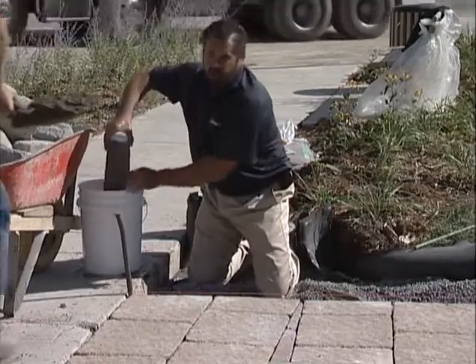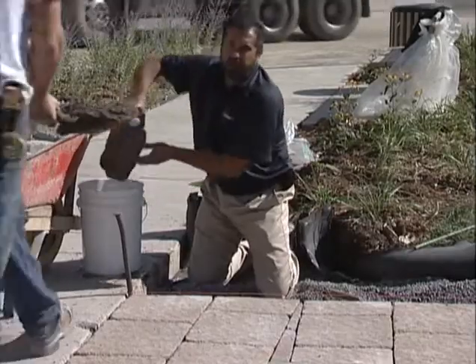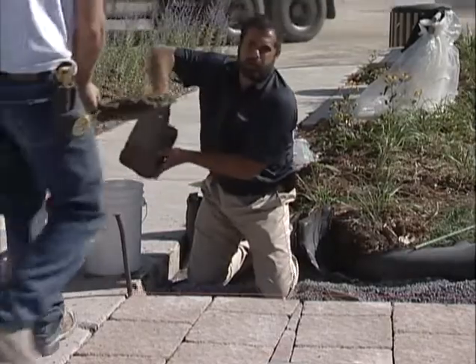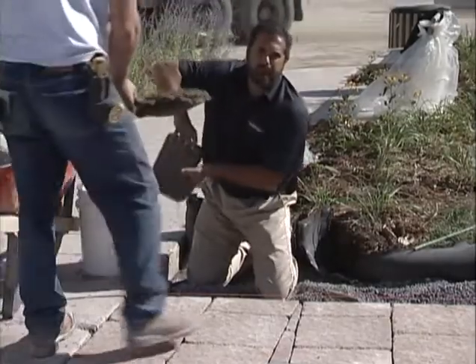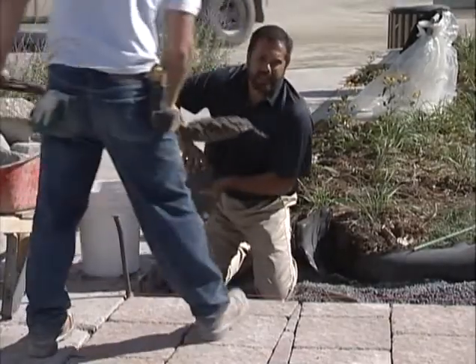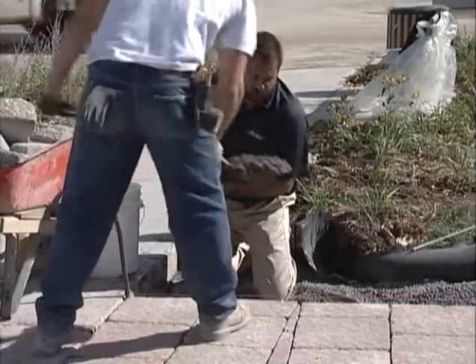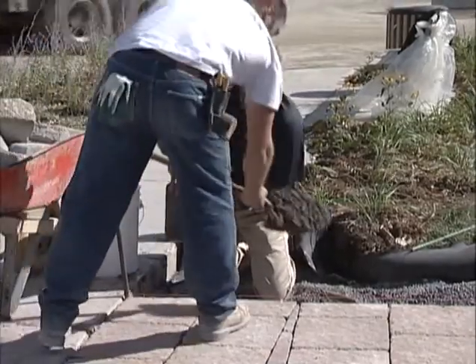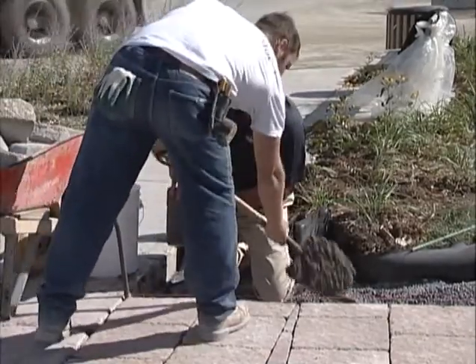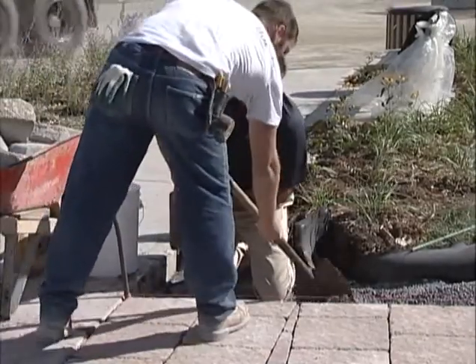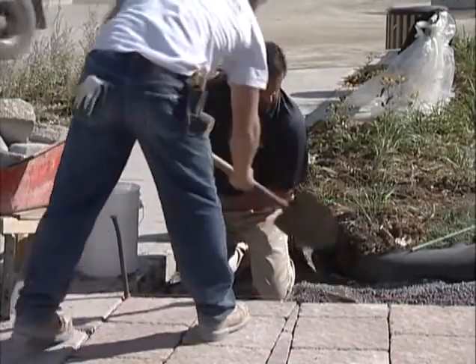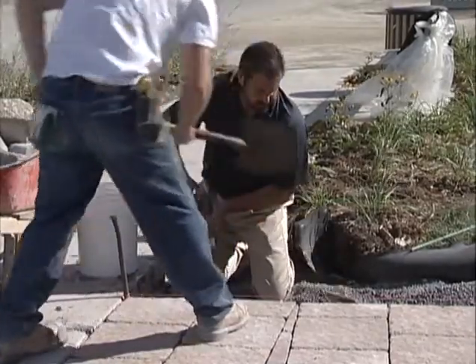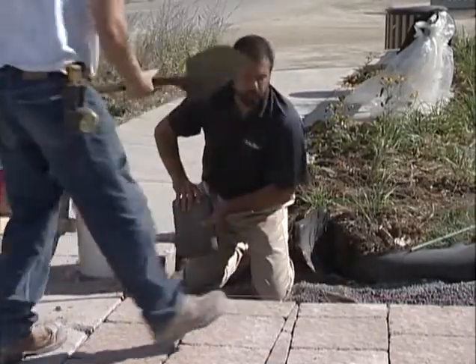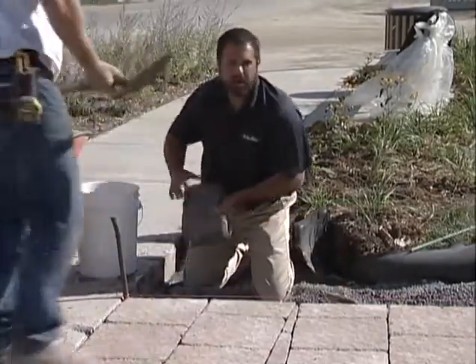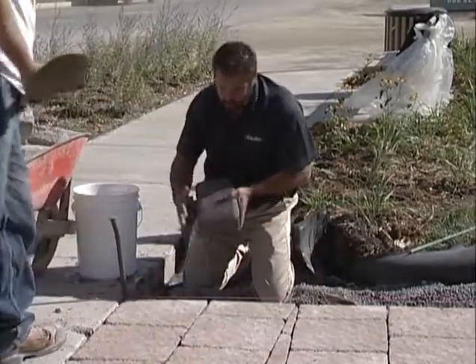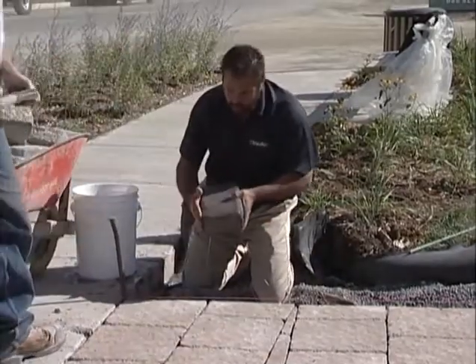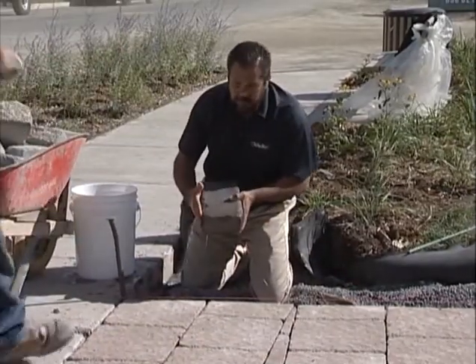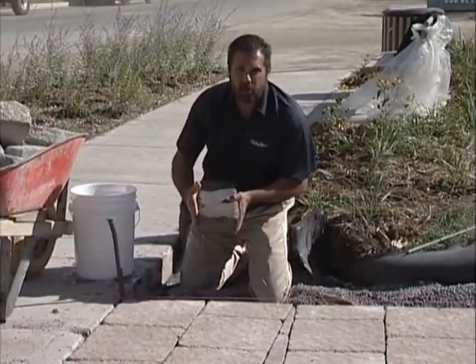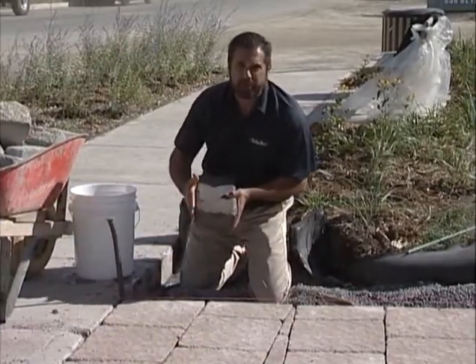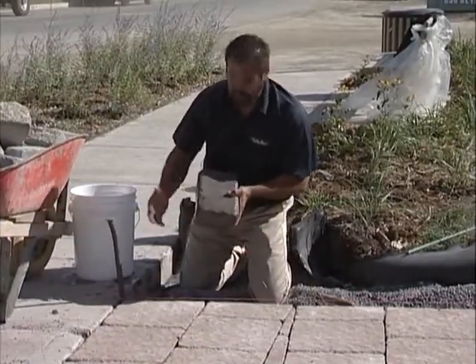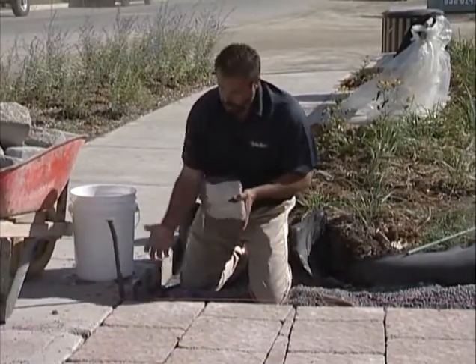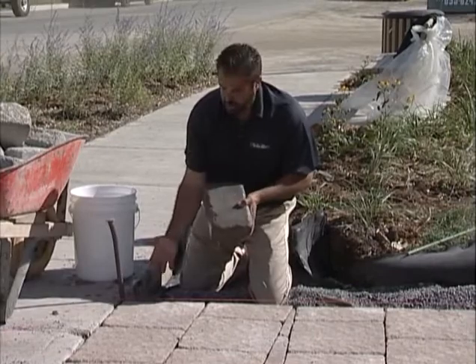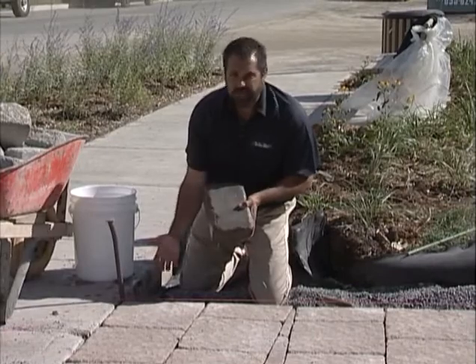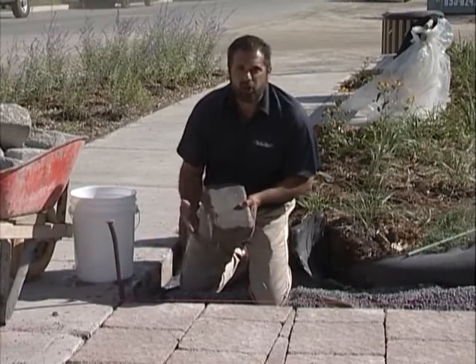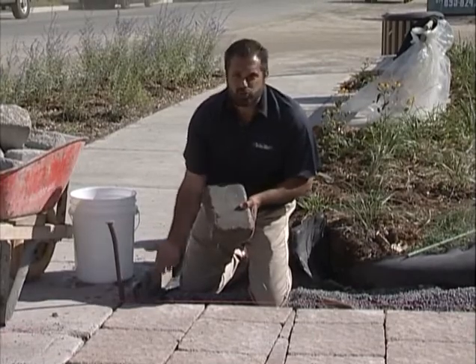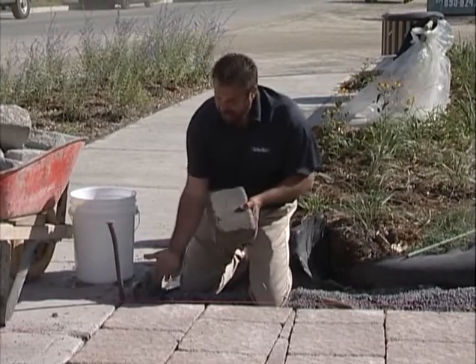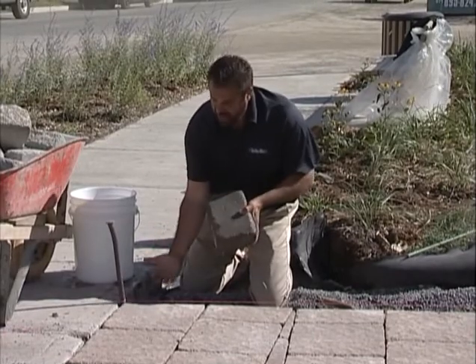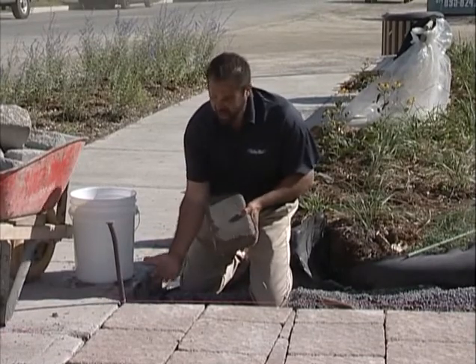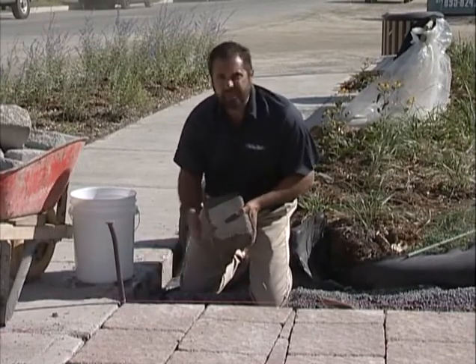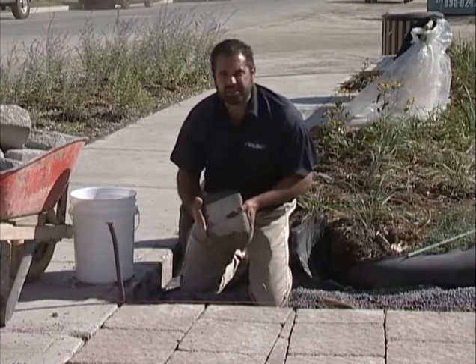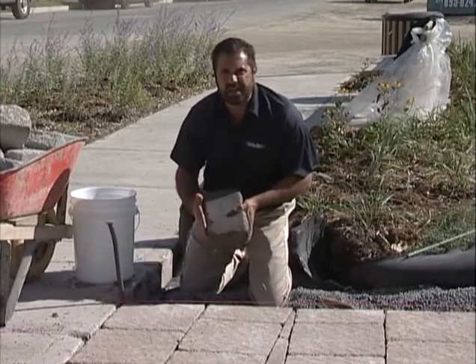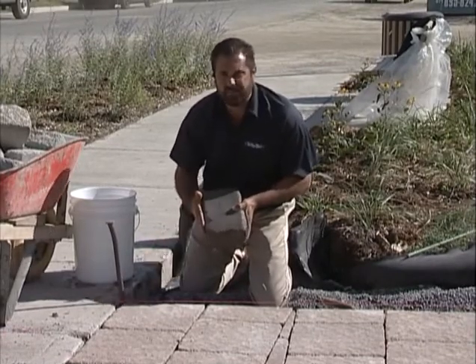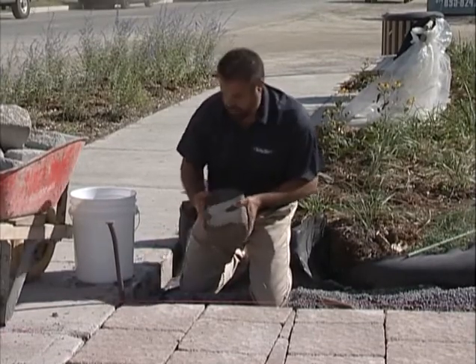I'm going to wet my units so that I don't dry the concrete that I'm setting them into.